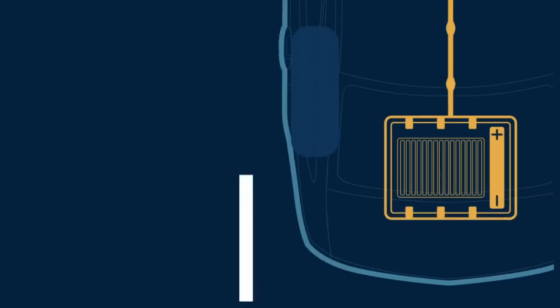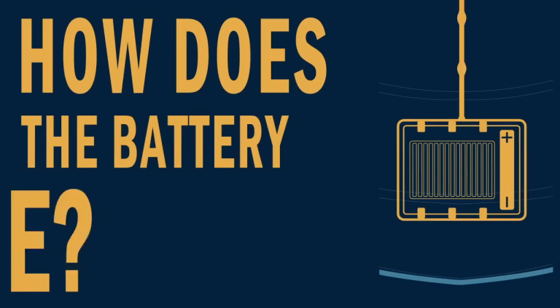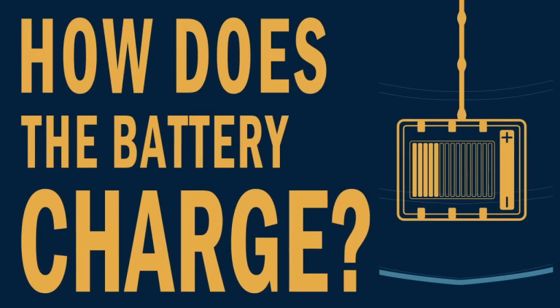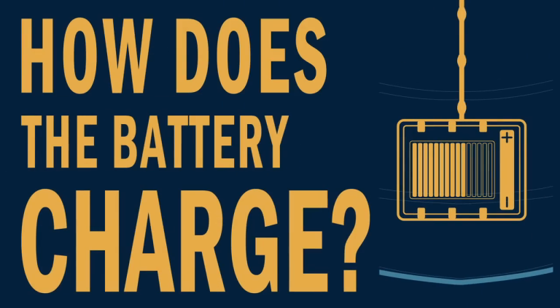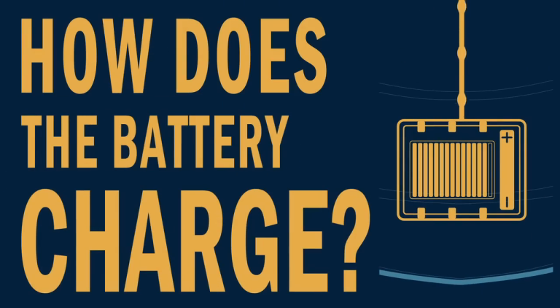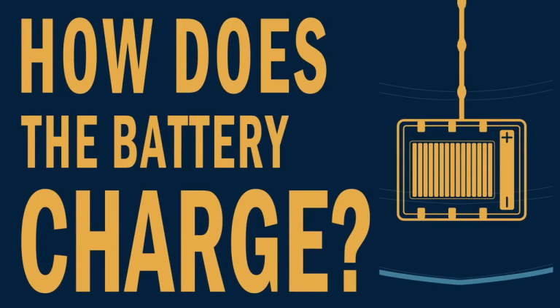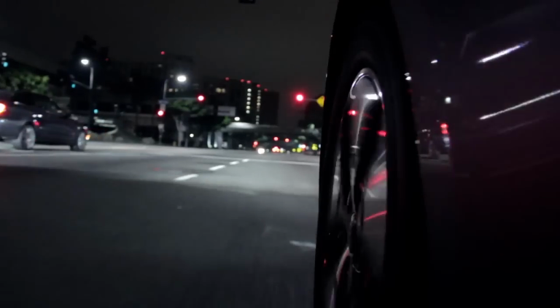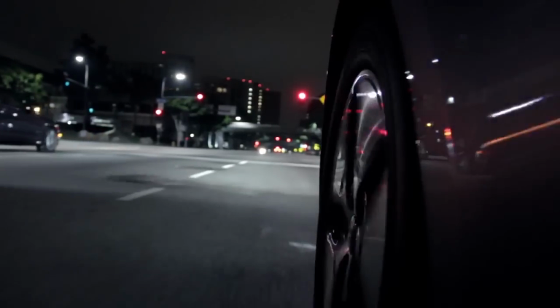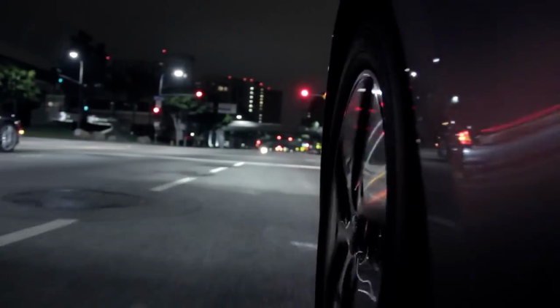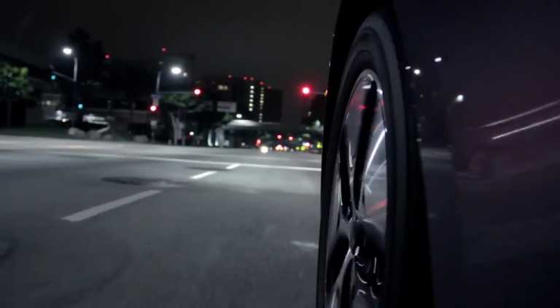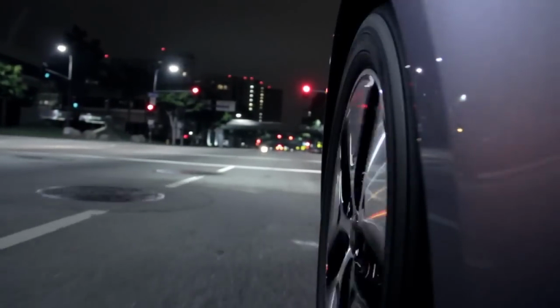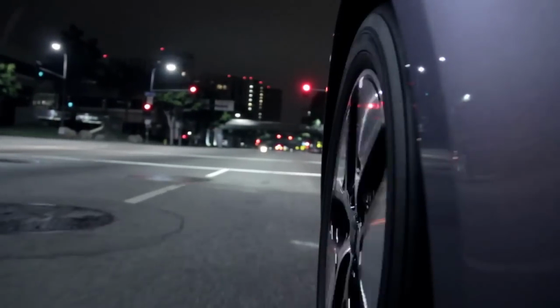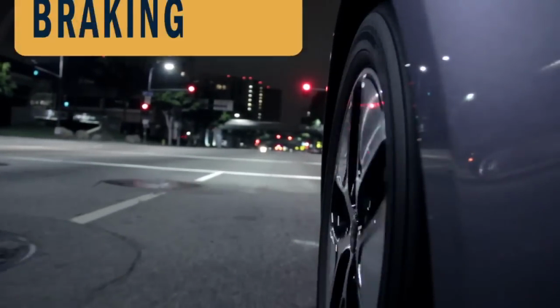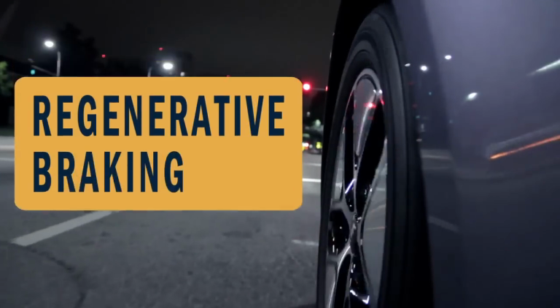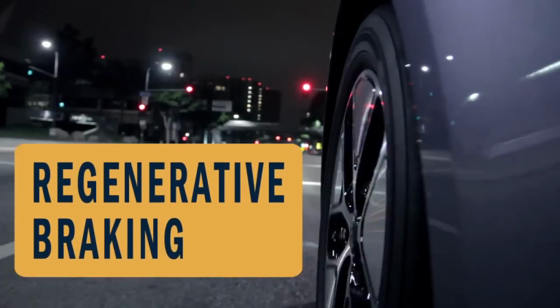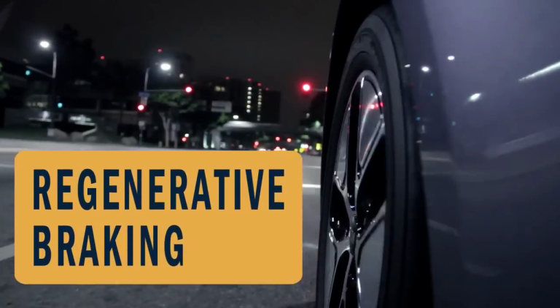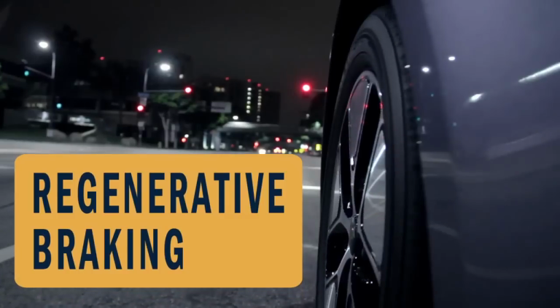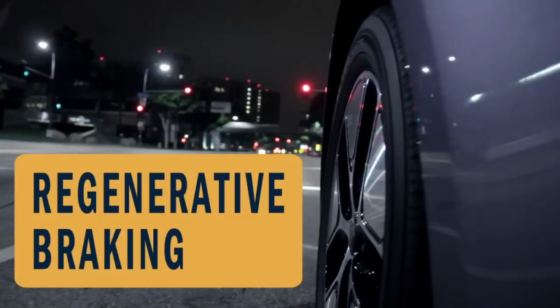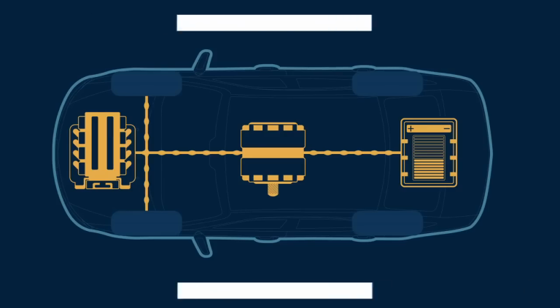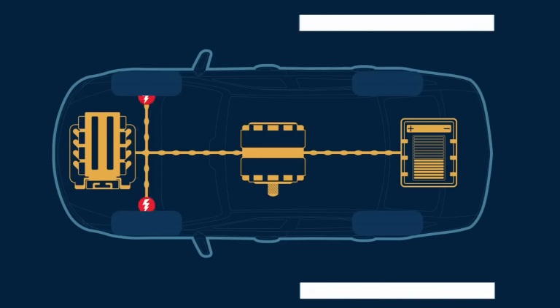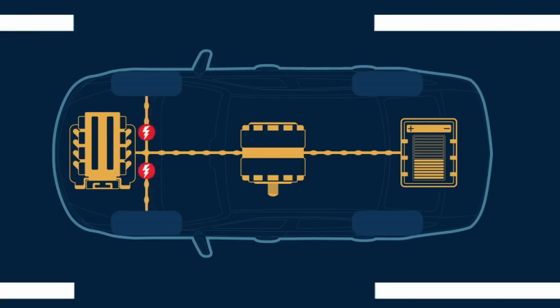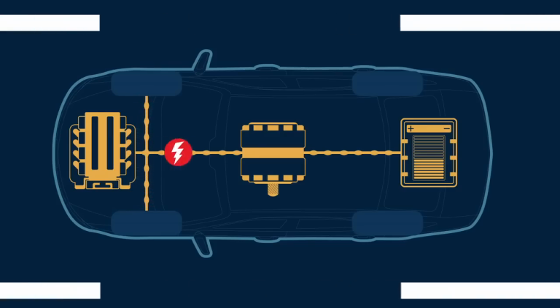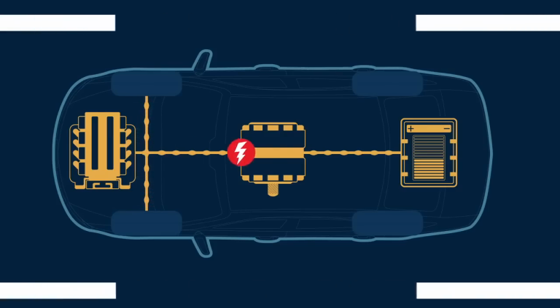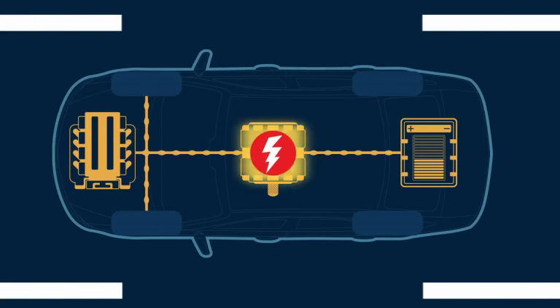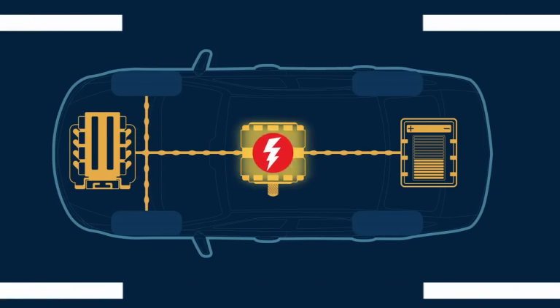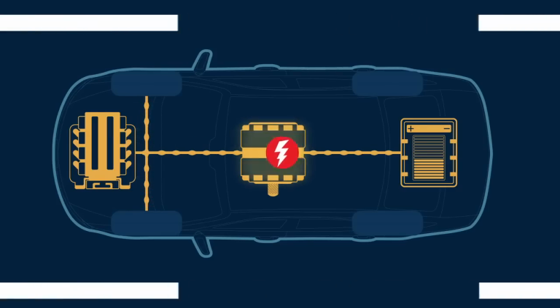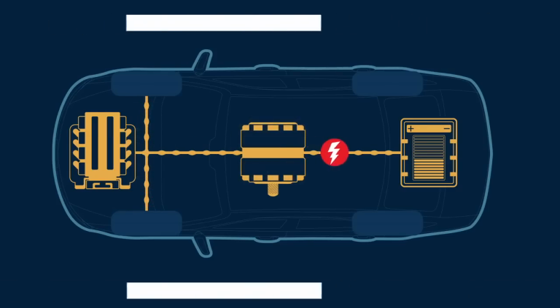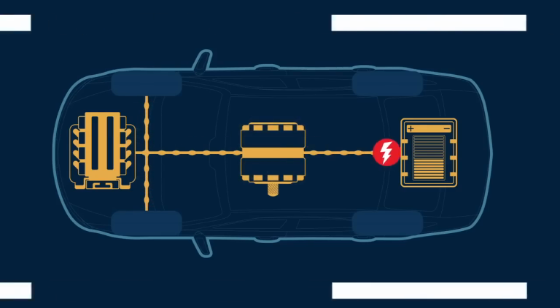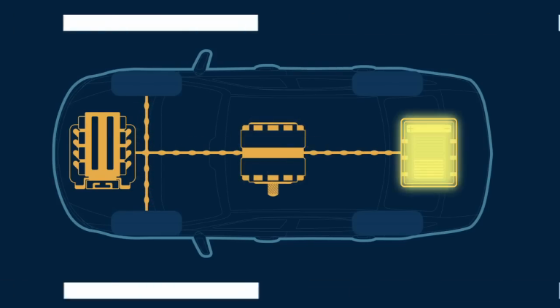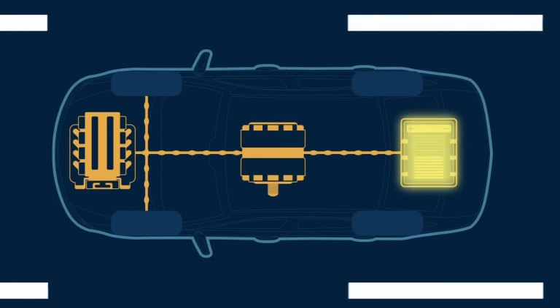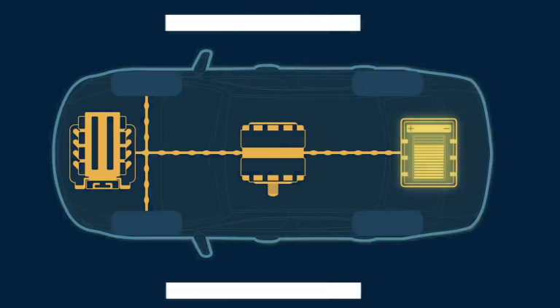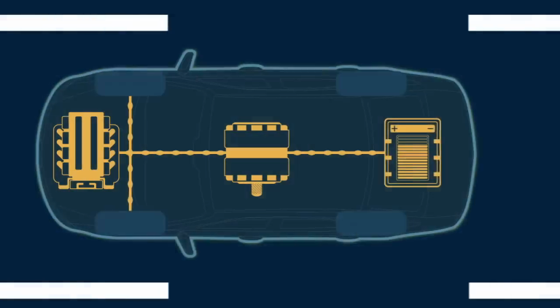How does the battery charge? The battery gets recharged from the gas engine and through regenerative braking. The electricity created from braking powers the electric motor and in turn sends that power back to the battery, recharging it.